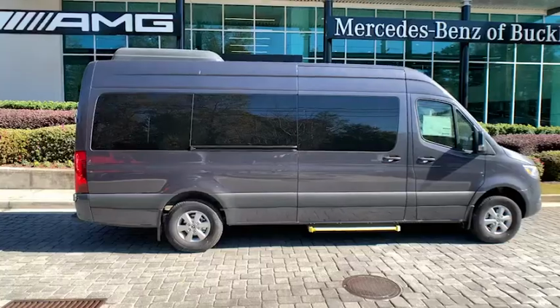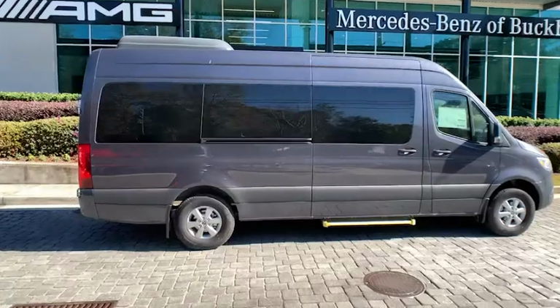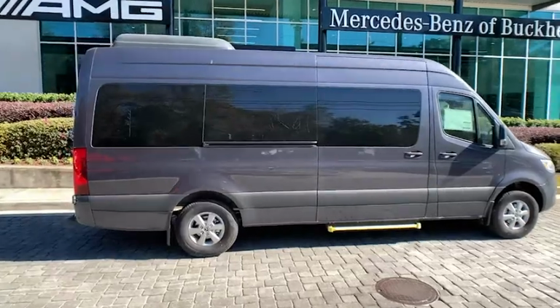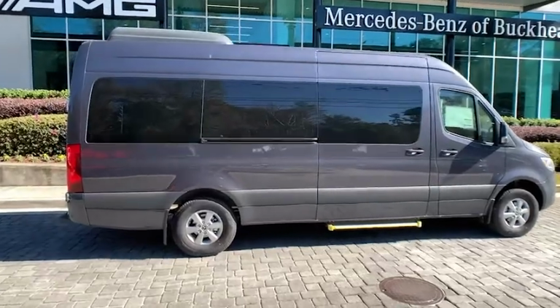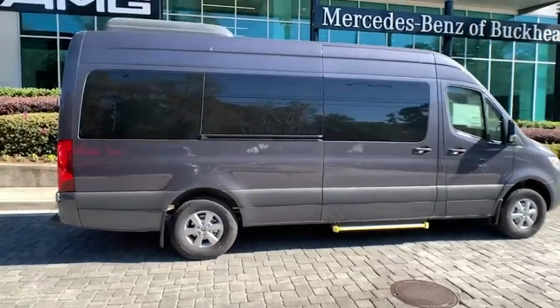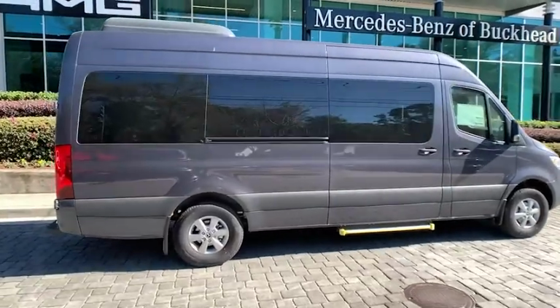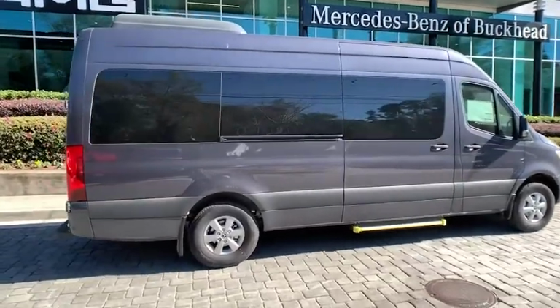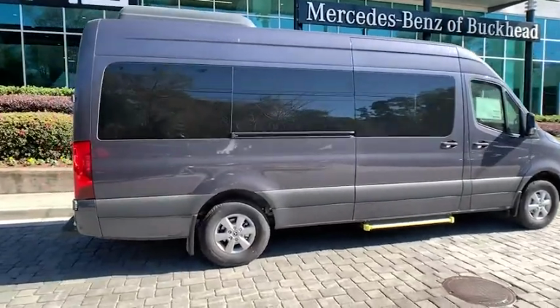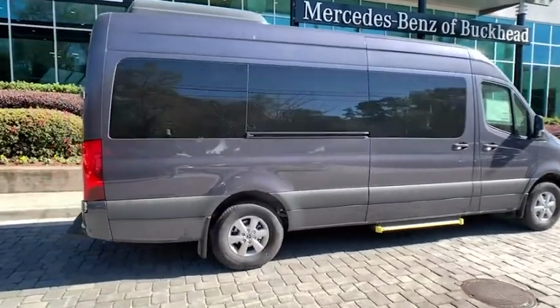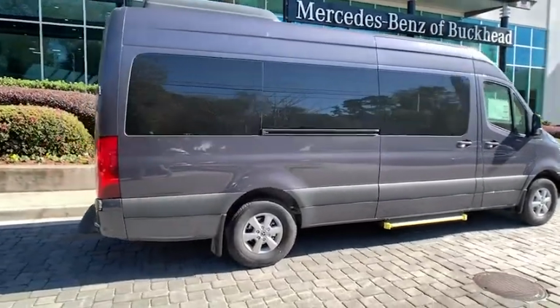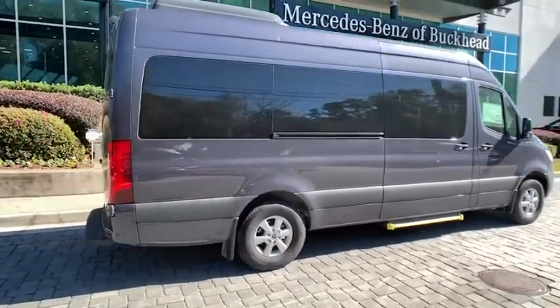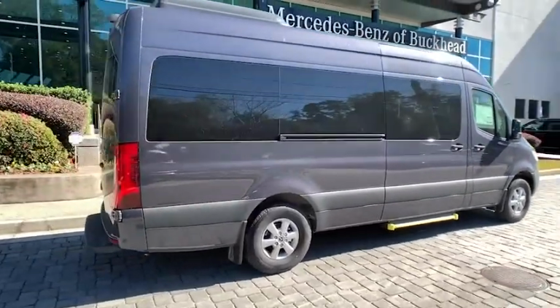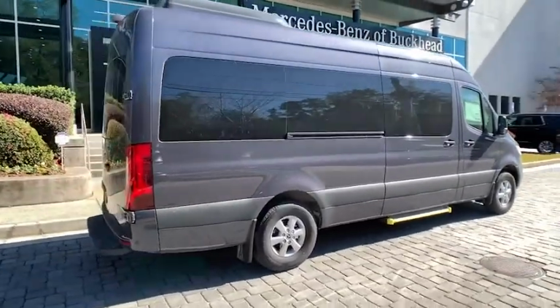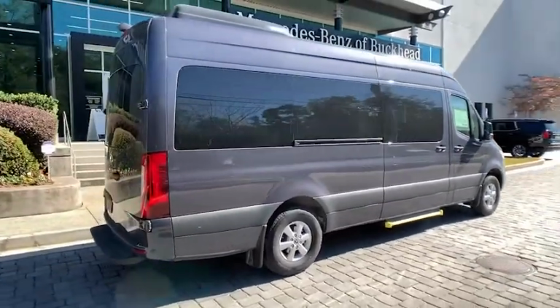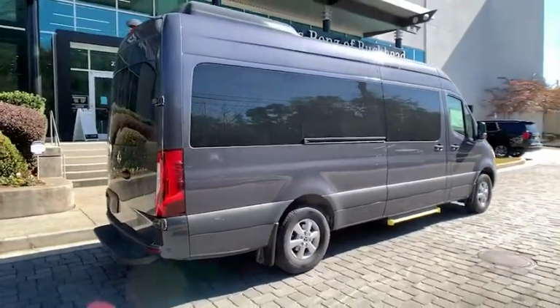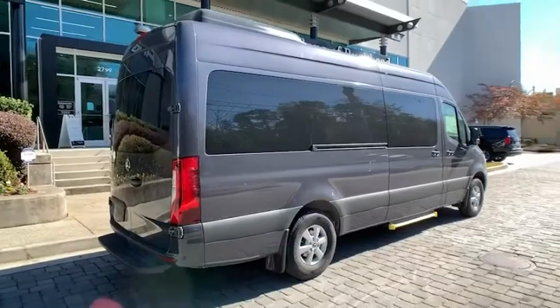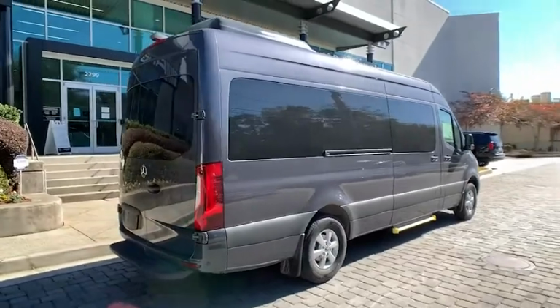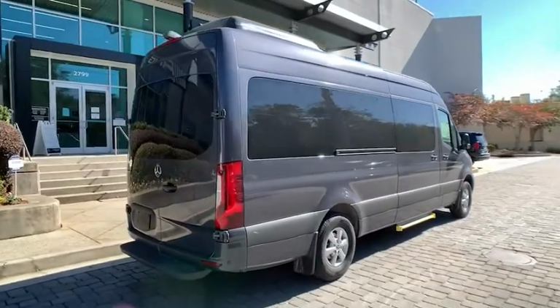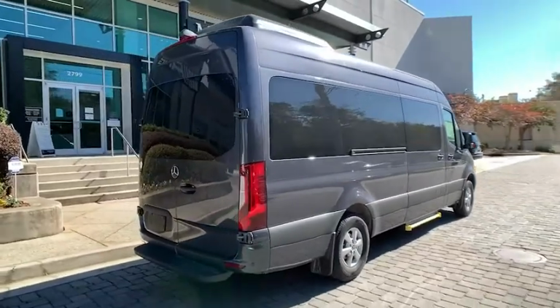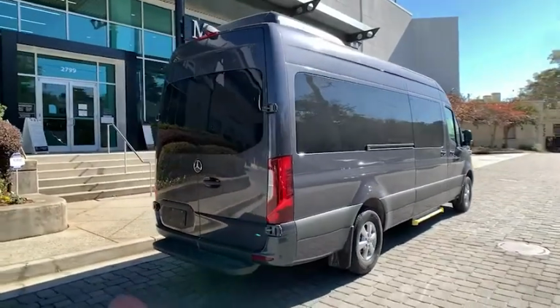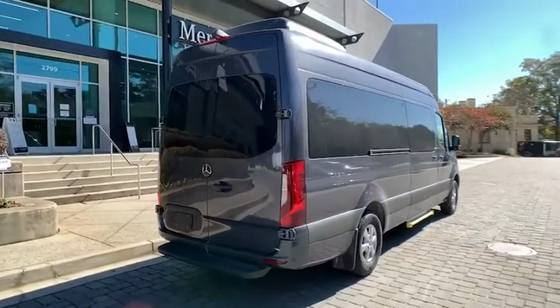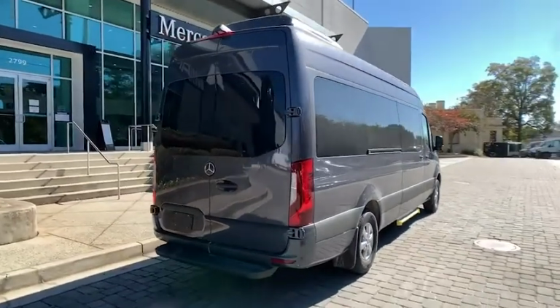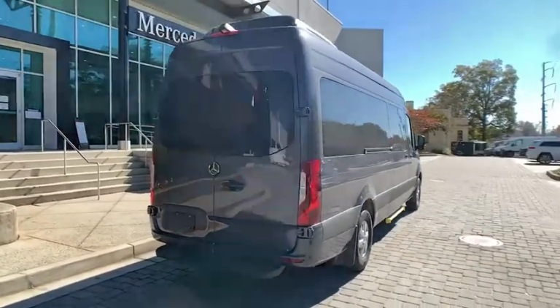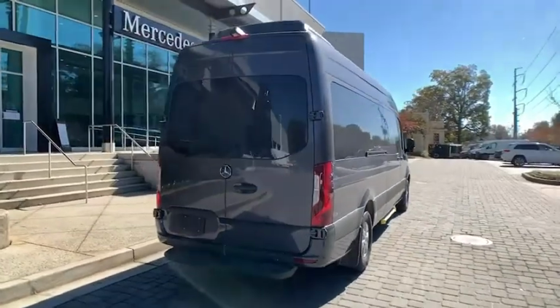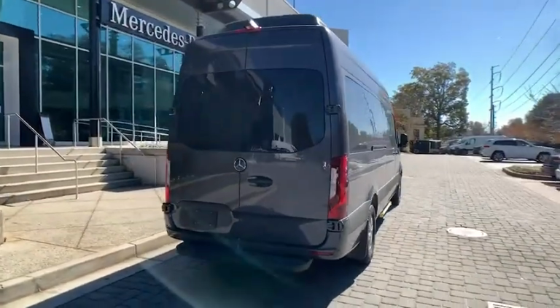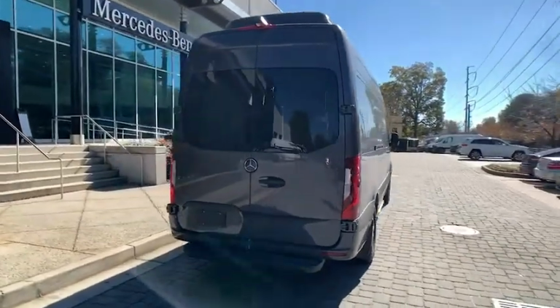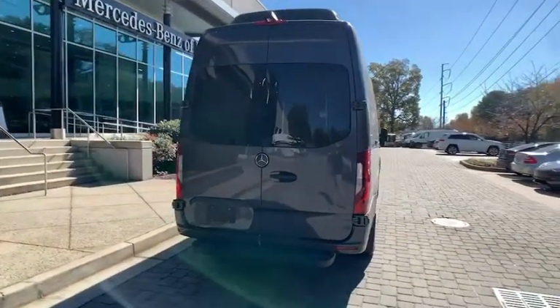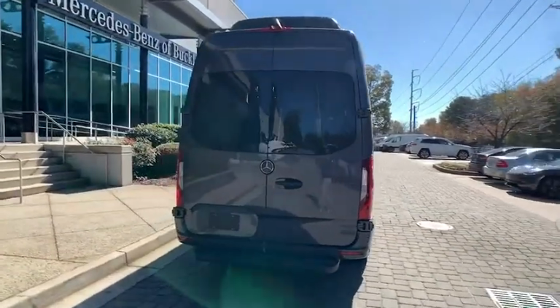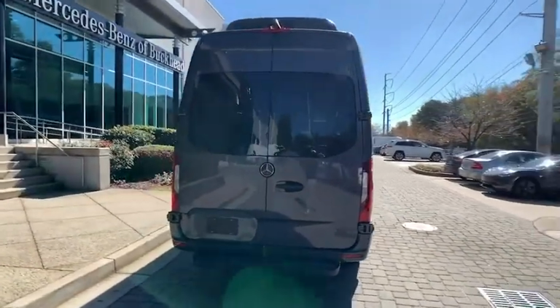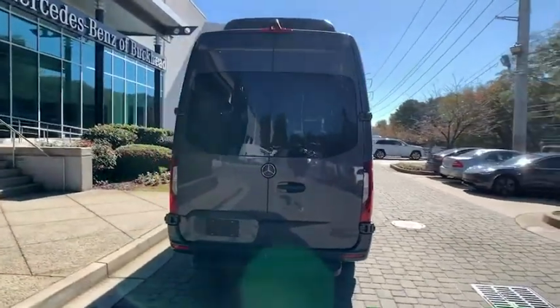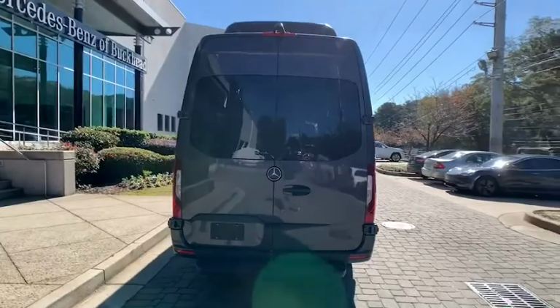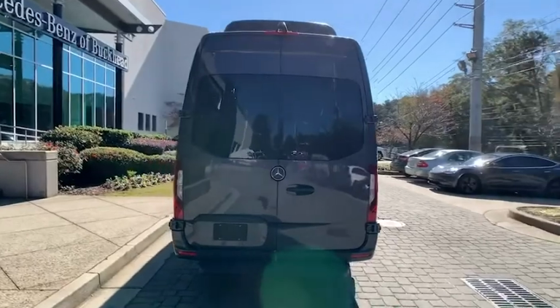Take a ride in the 2020 Mercedes Sprinter. For those with a job to do, look no further. The Mercedes Sprinter is for you. Here are some of this vehicle's great options.